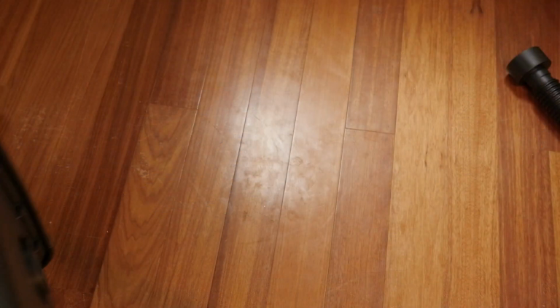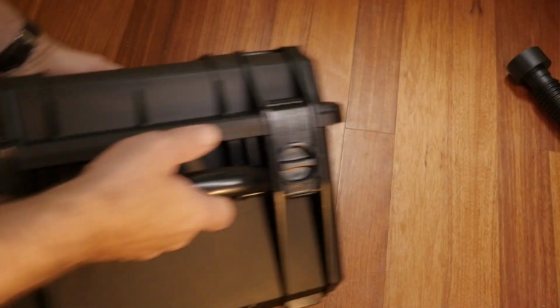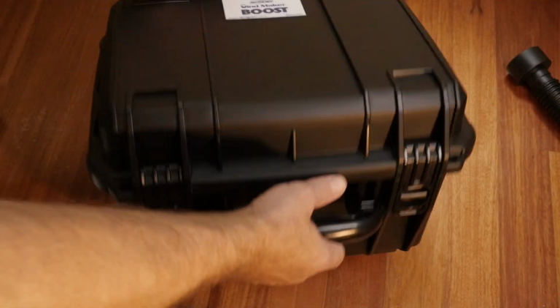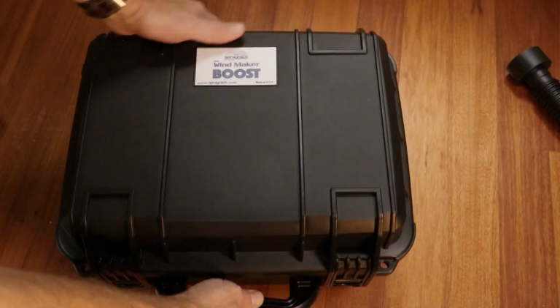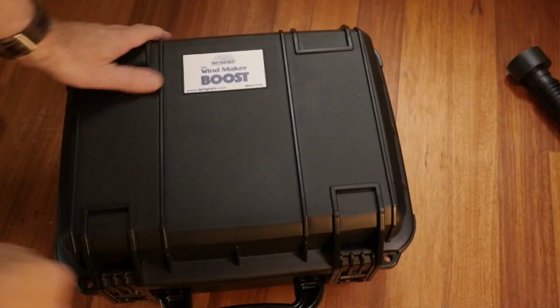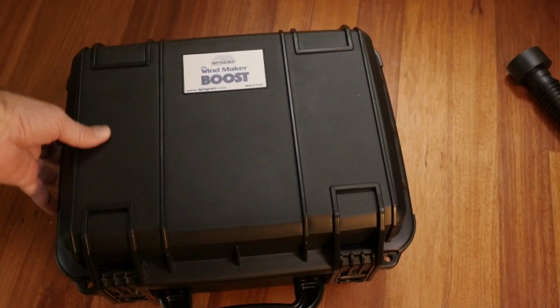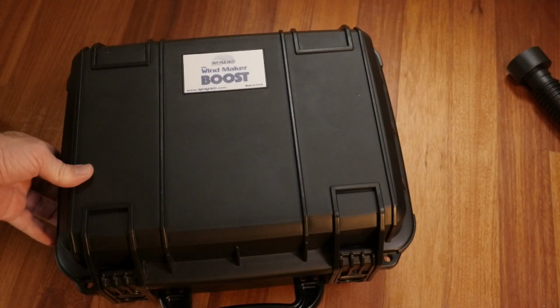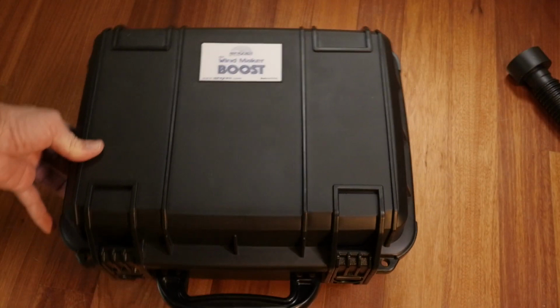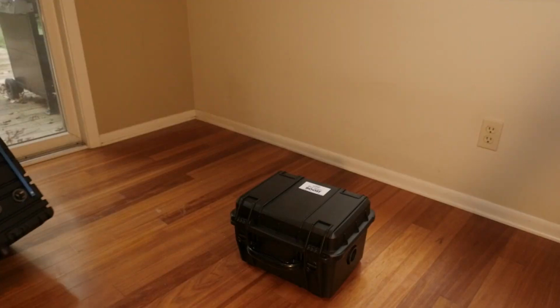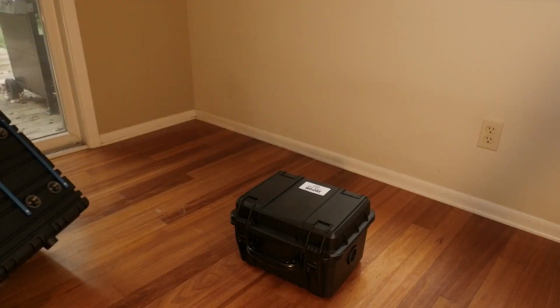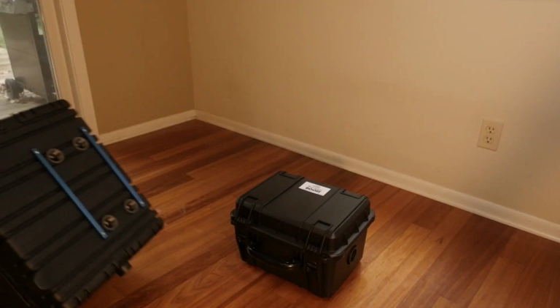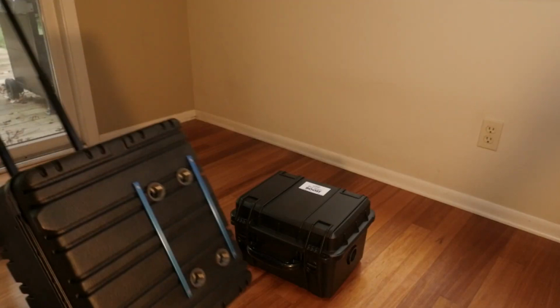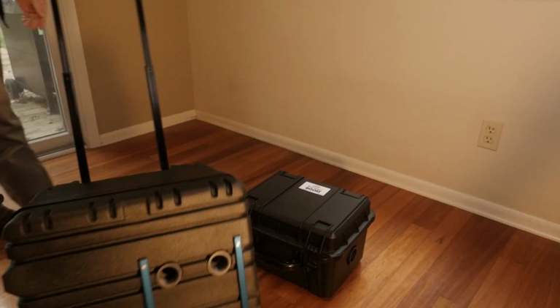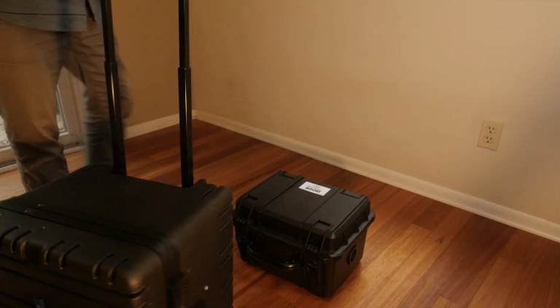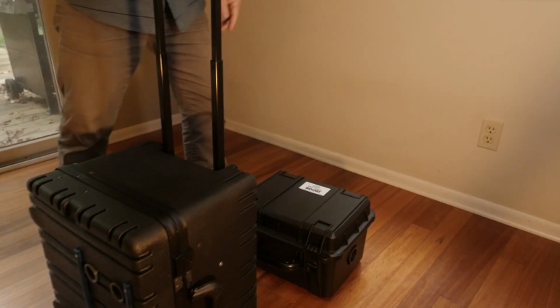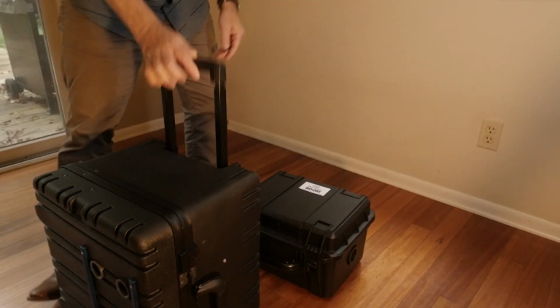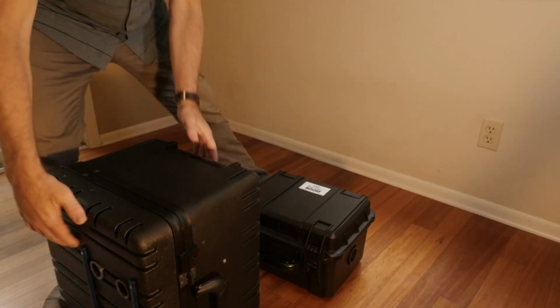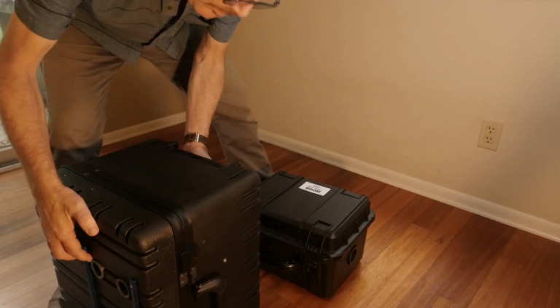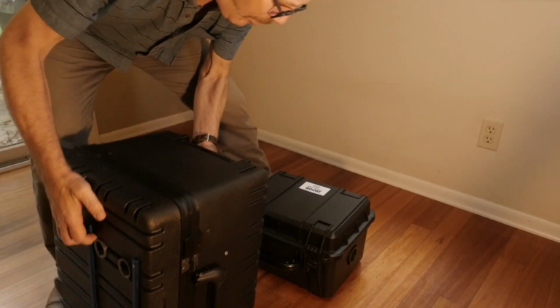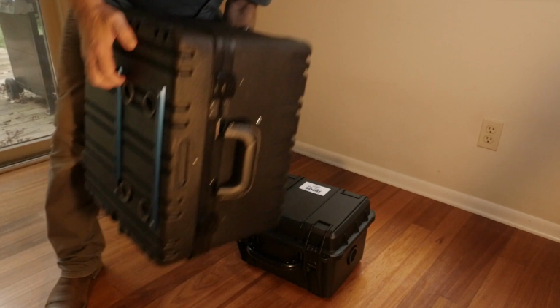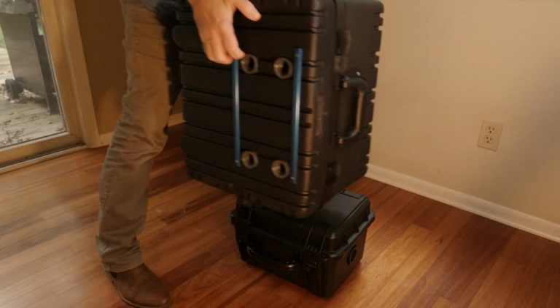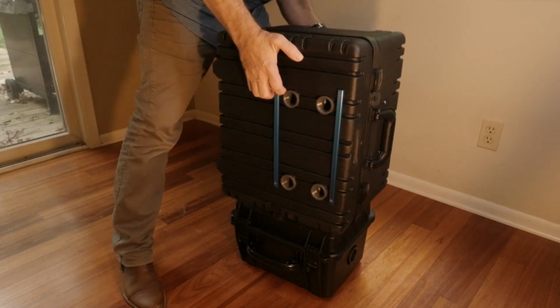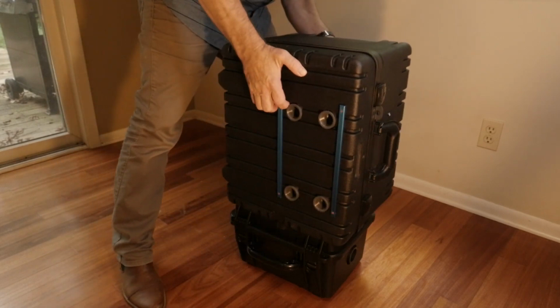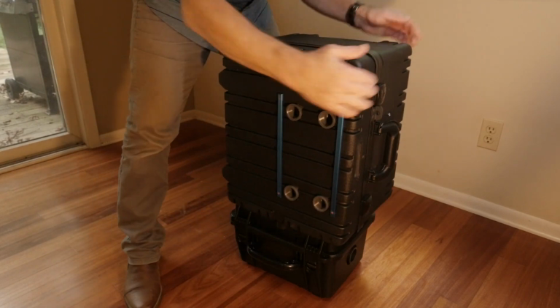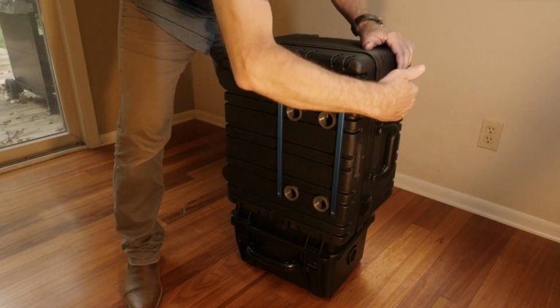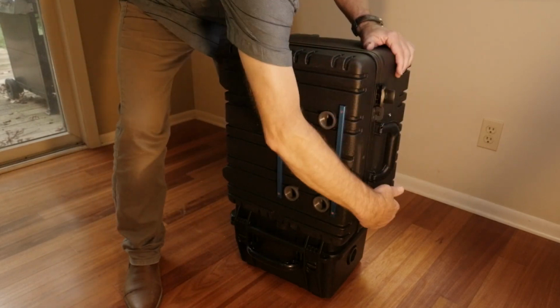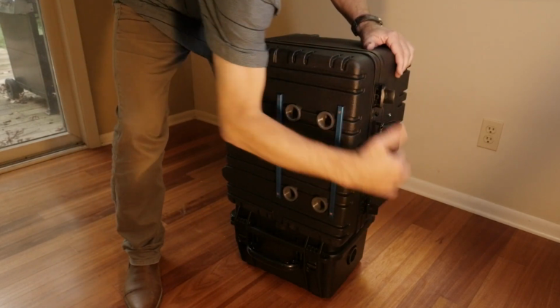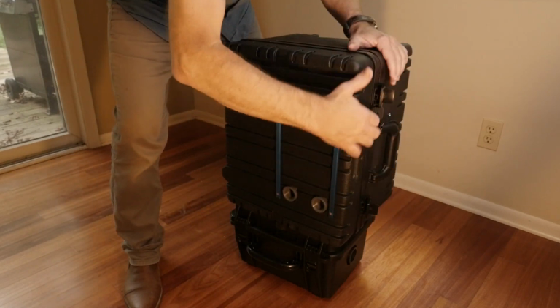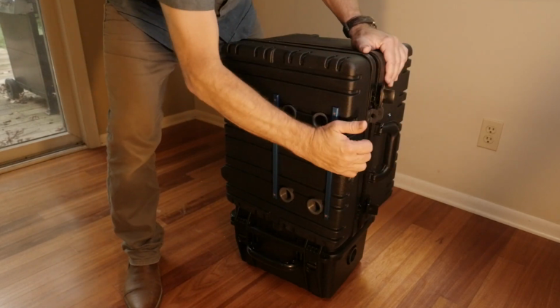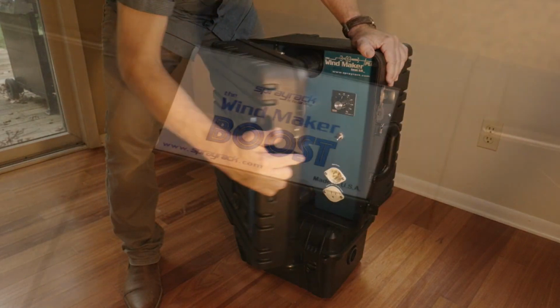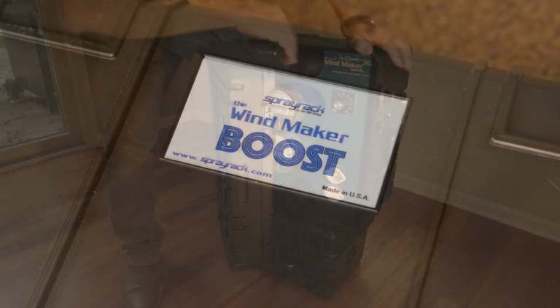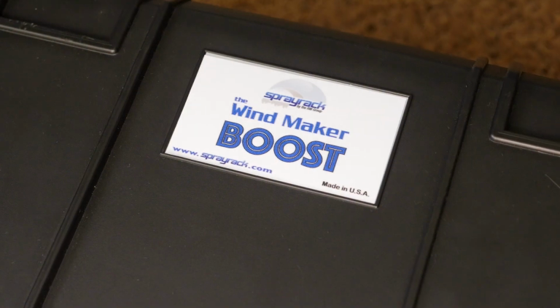Use the Windmaker Boost as both a stand for the Windmaker and a vacuum boost that more than doubles the suction power of your setup. This way you can run both motors at a lower speed, reducing noise and stress when performing a water spray test.